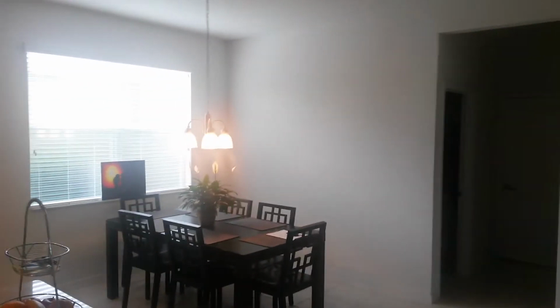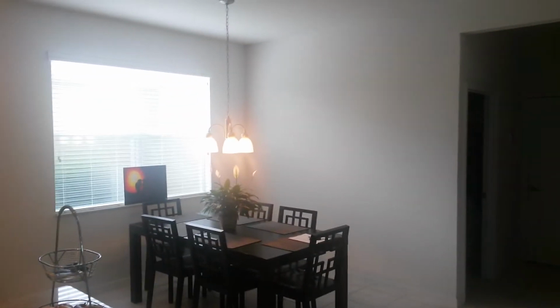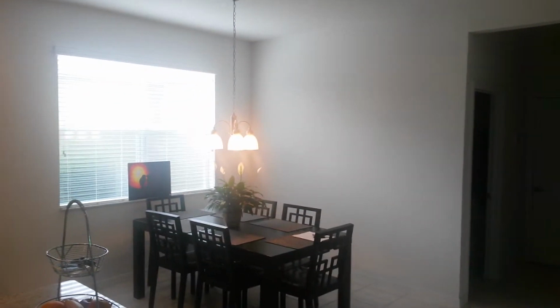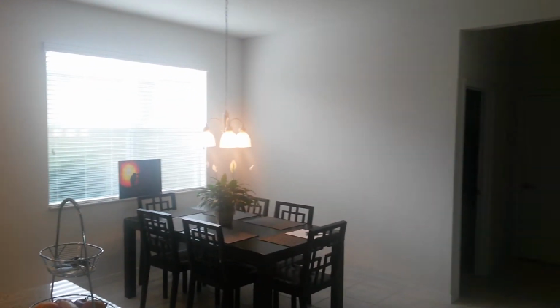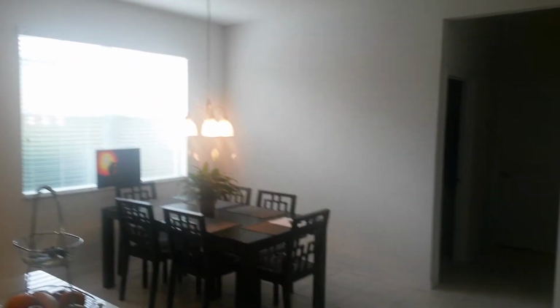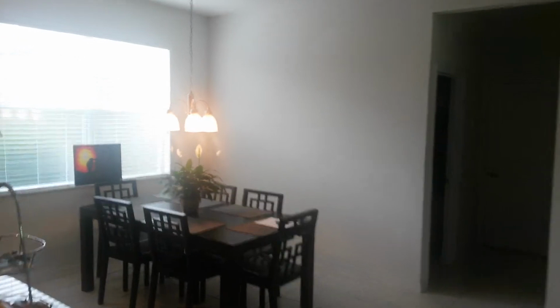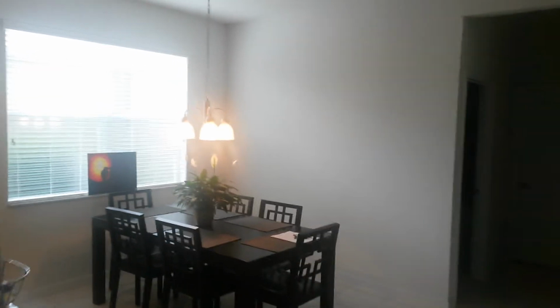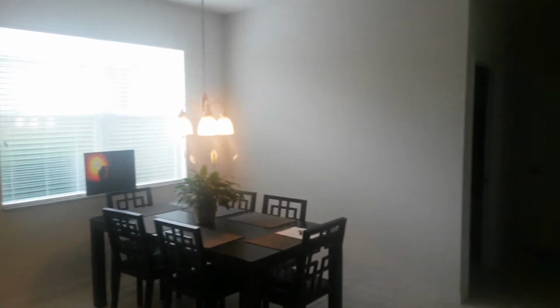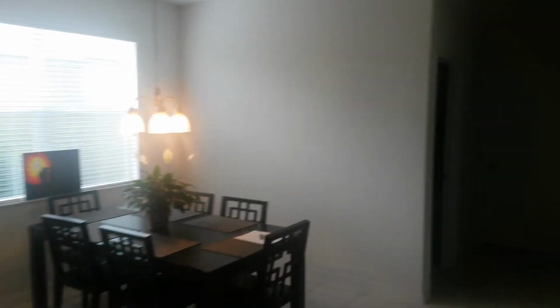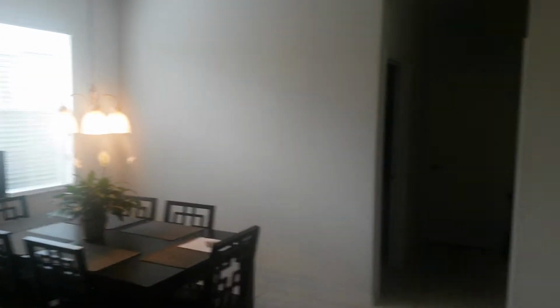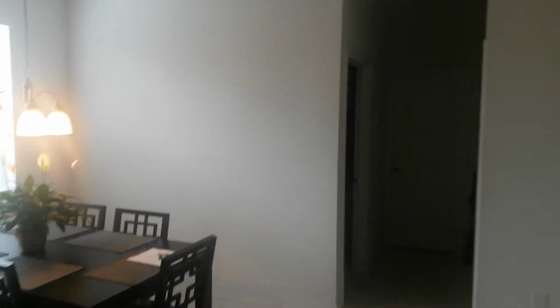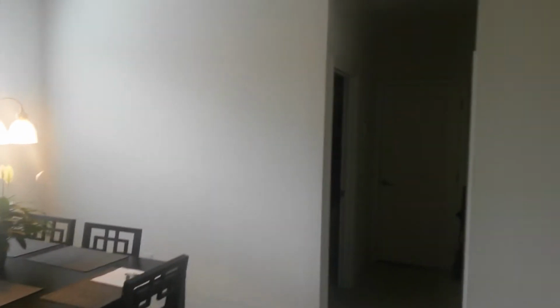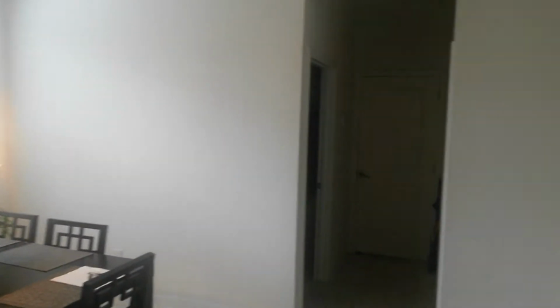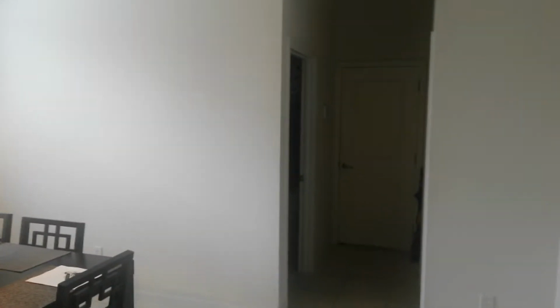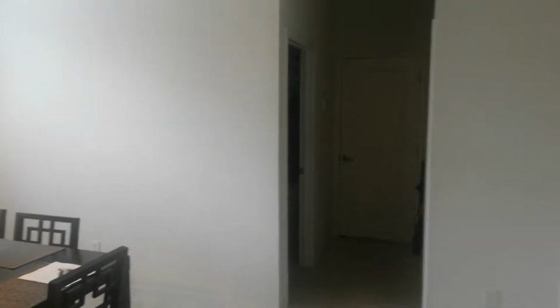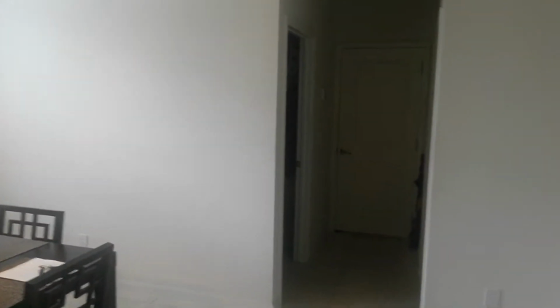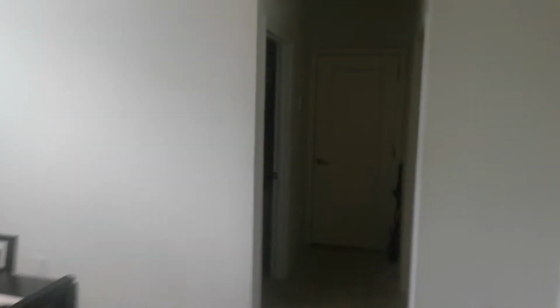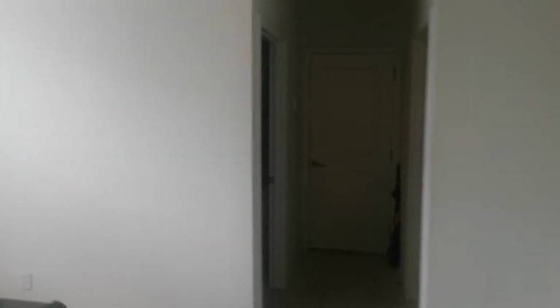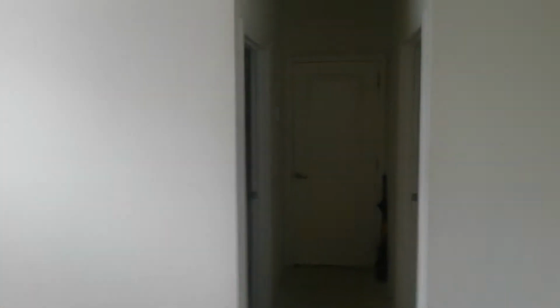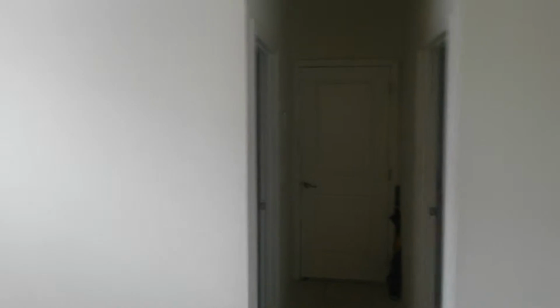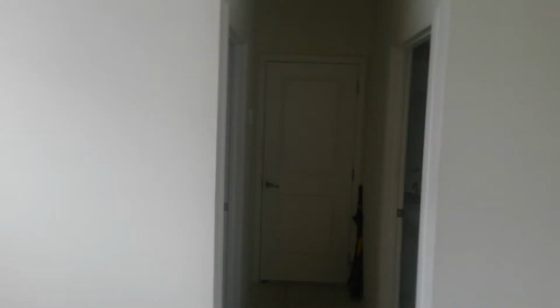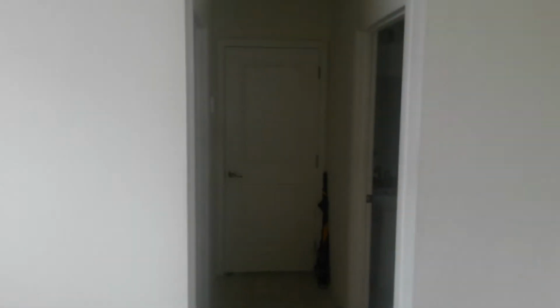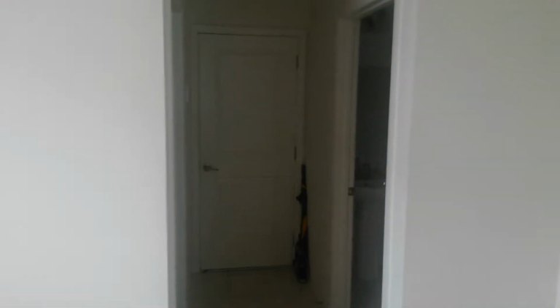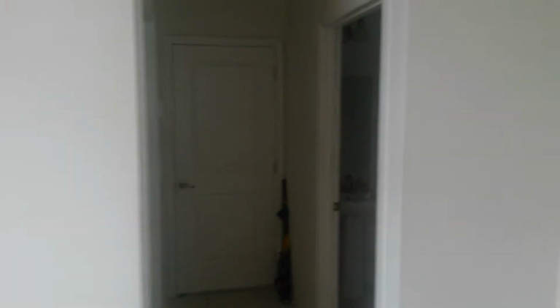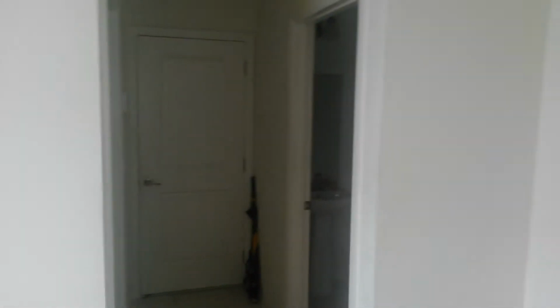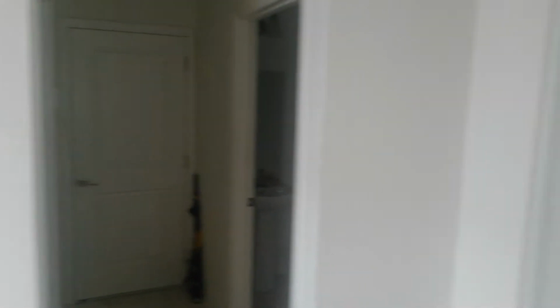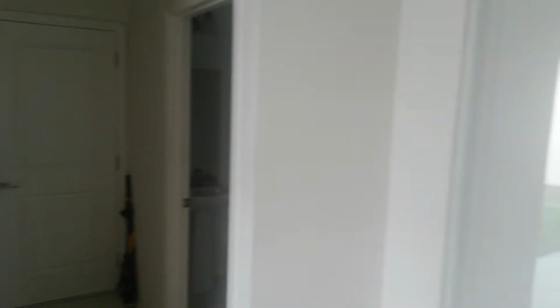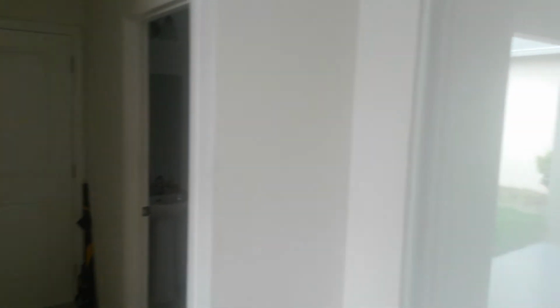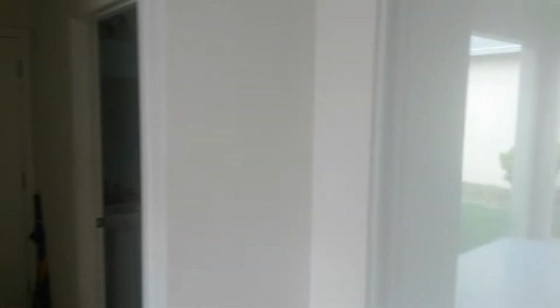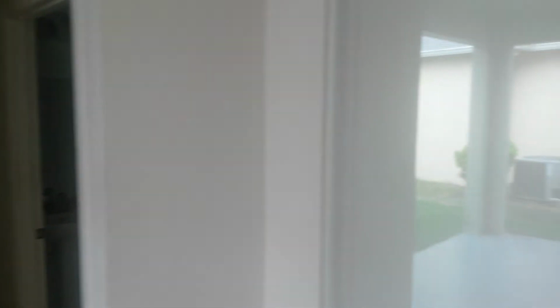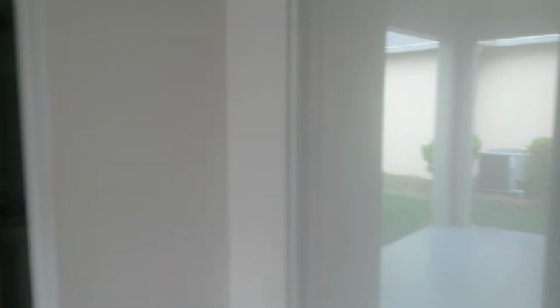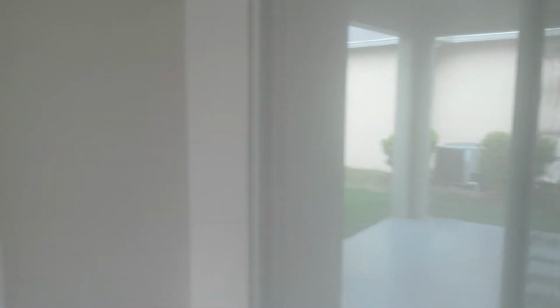Got a breakfast nook out back on the back side. Utility room as well as the half bath downstairs. You can see the lanai.